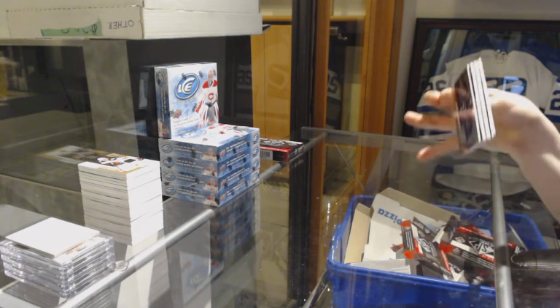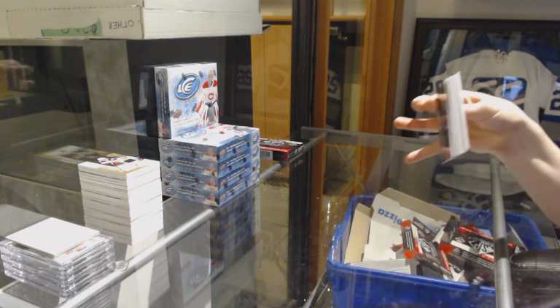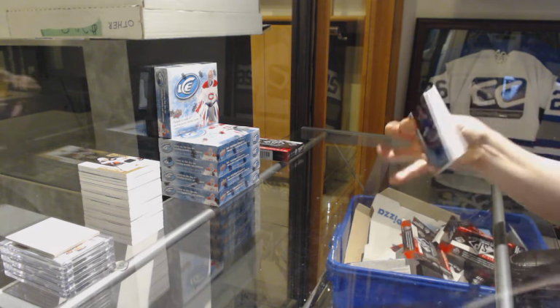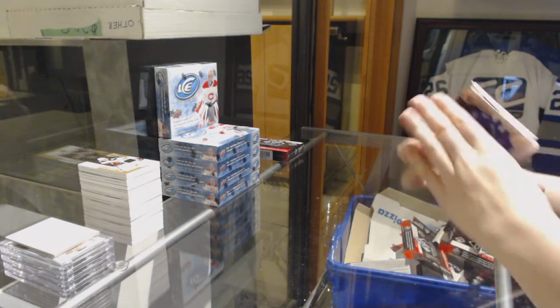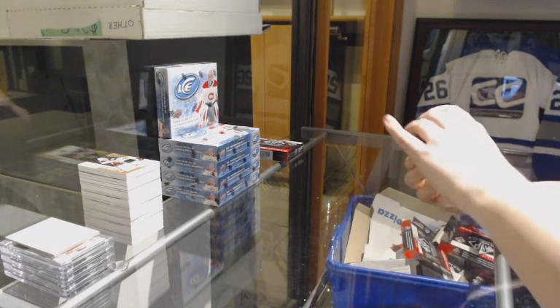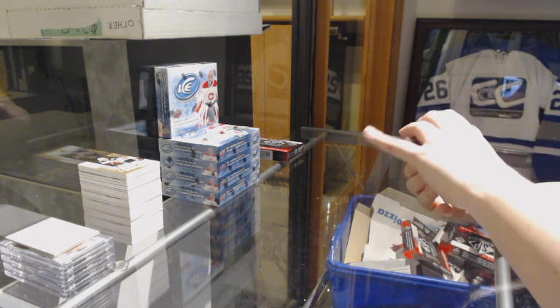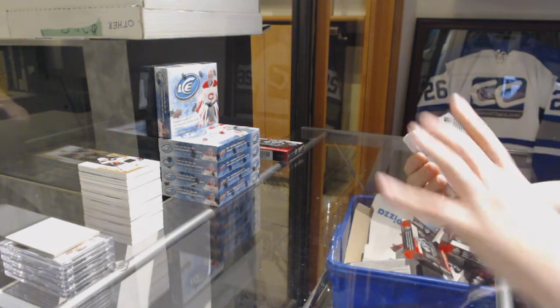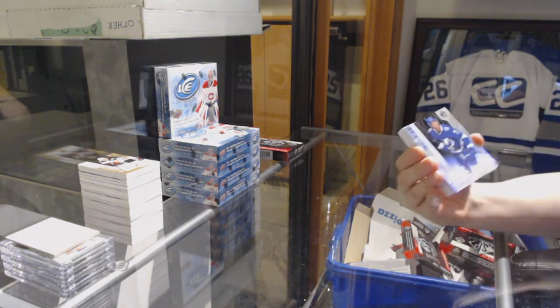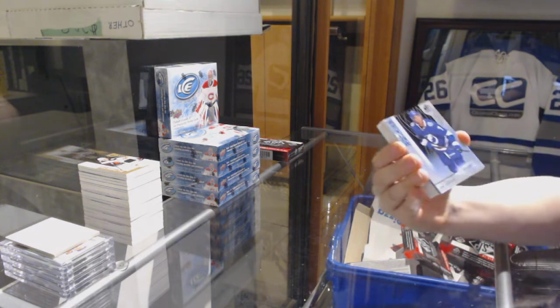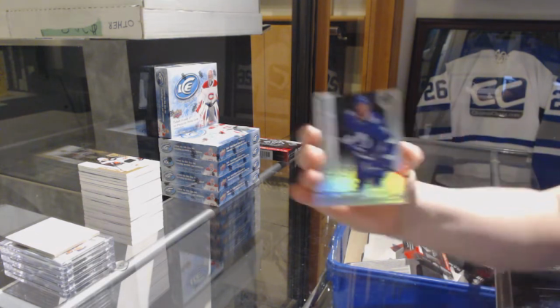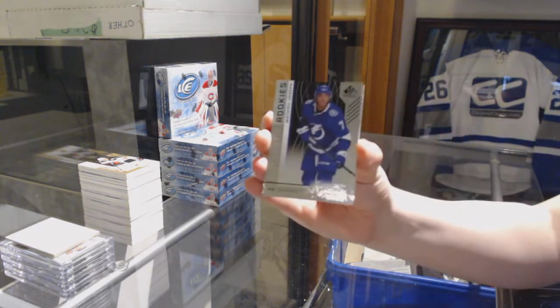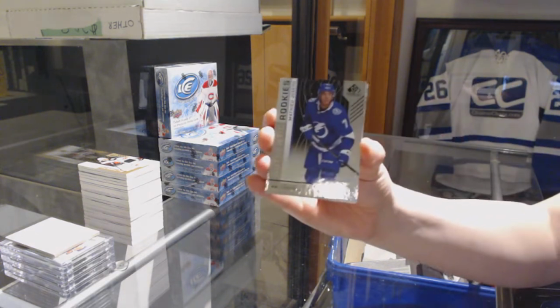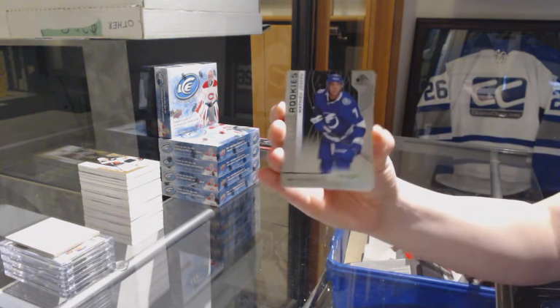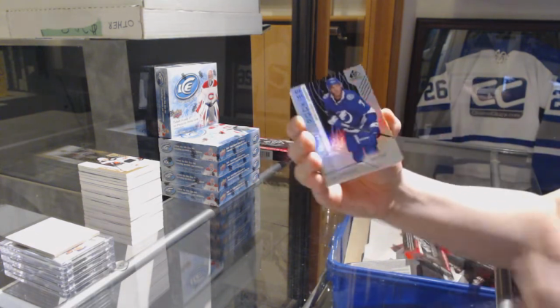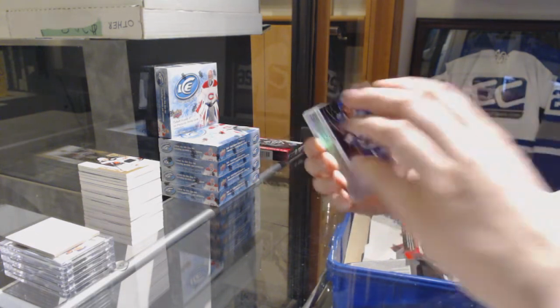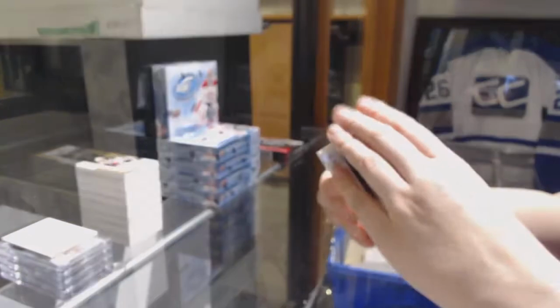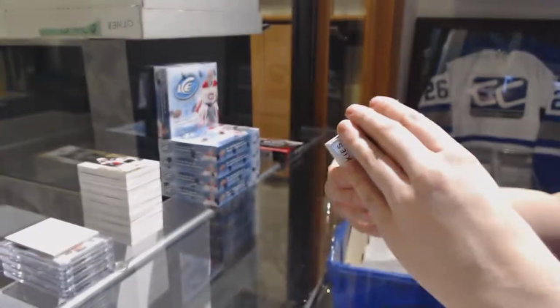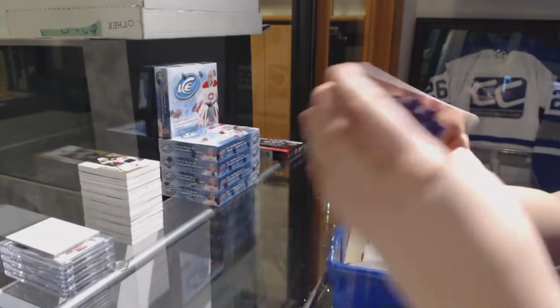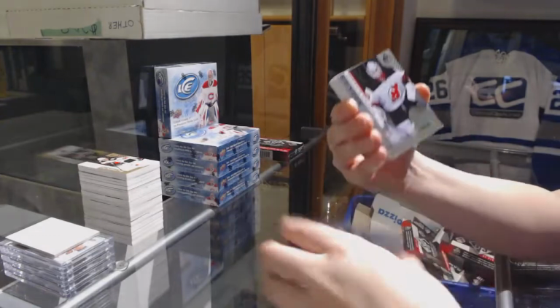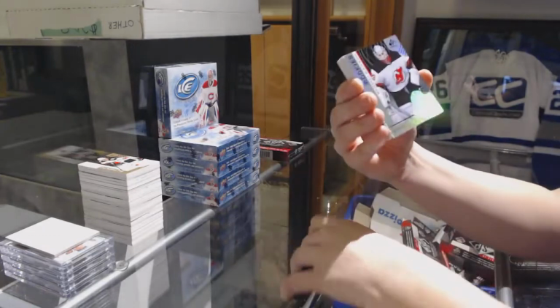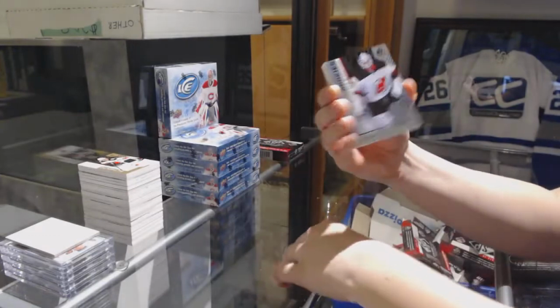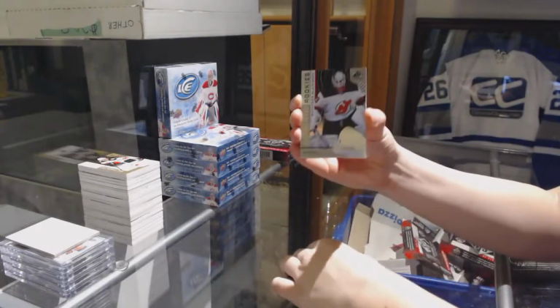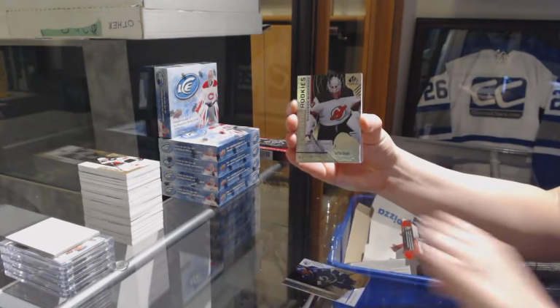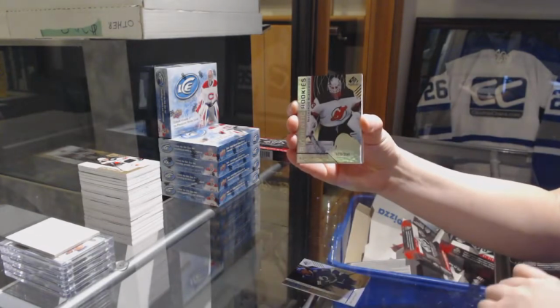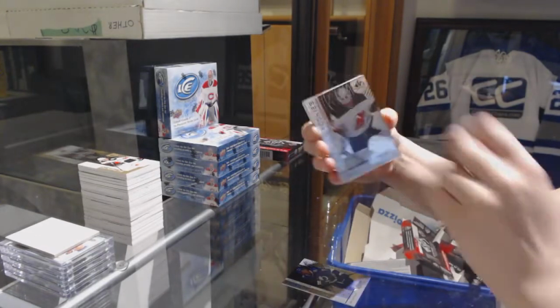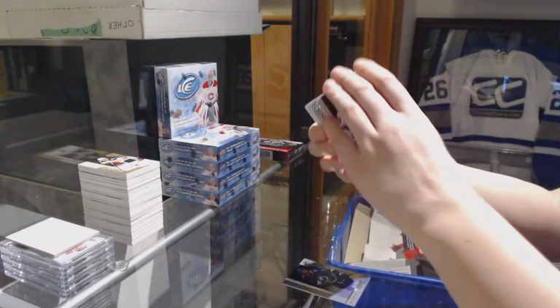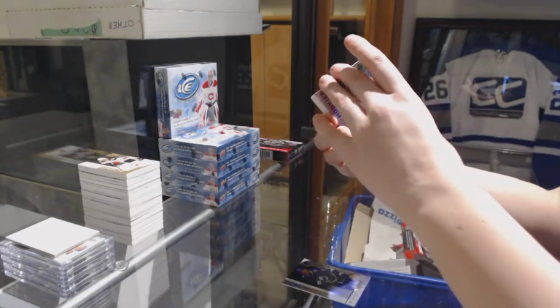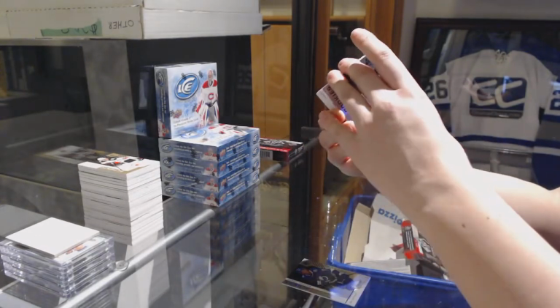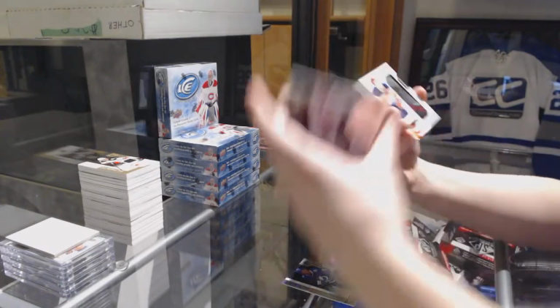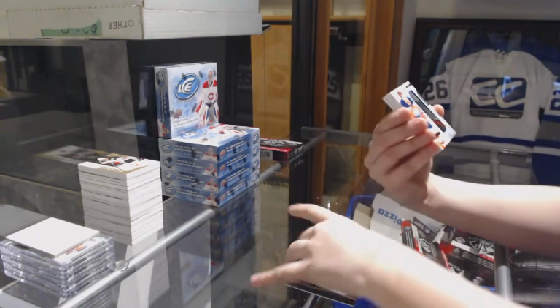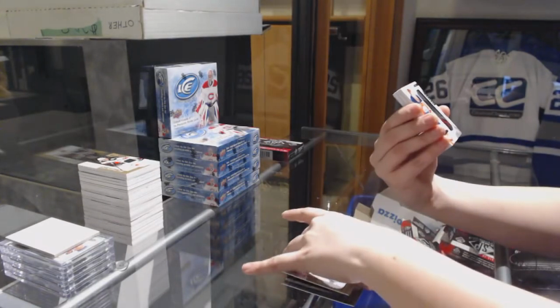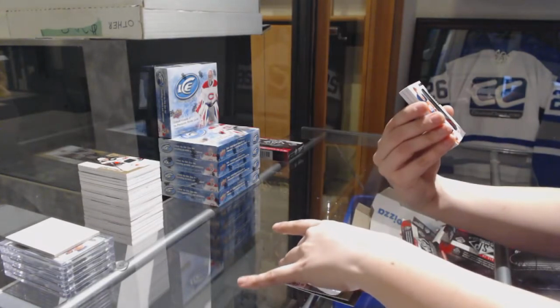We've got number to 297 Matthew Joseph for the Lightning, number to 296 Mackenzie Blackwood for the New Jersey Devils.